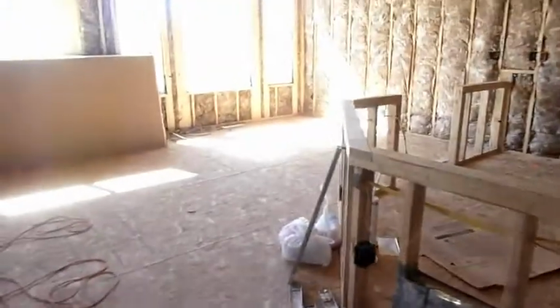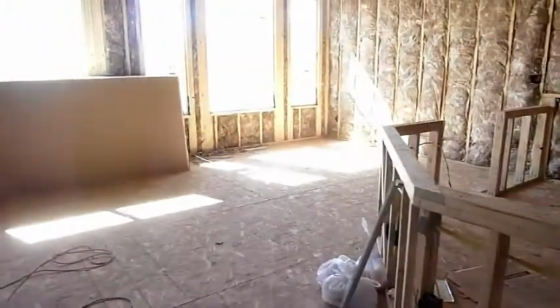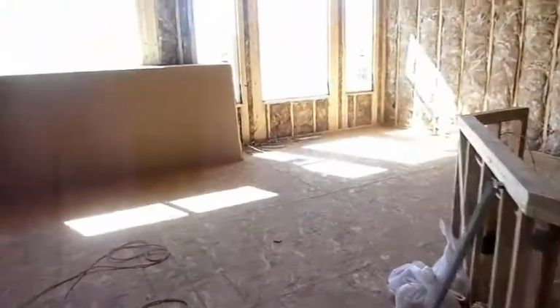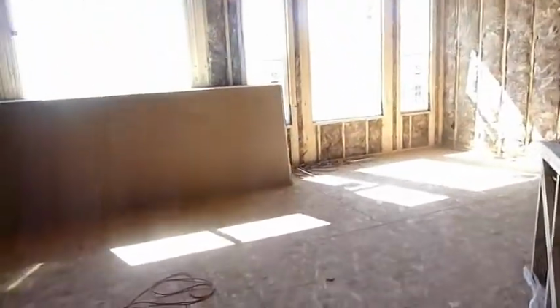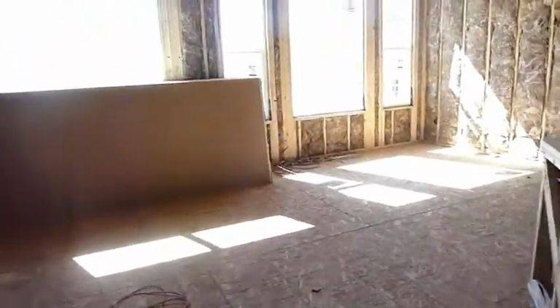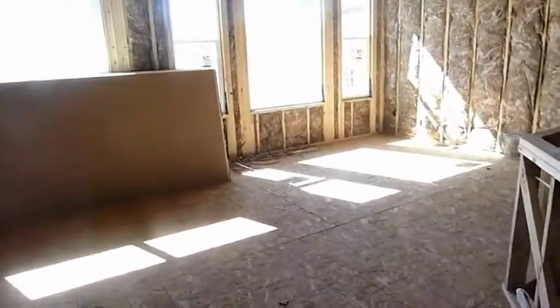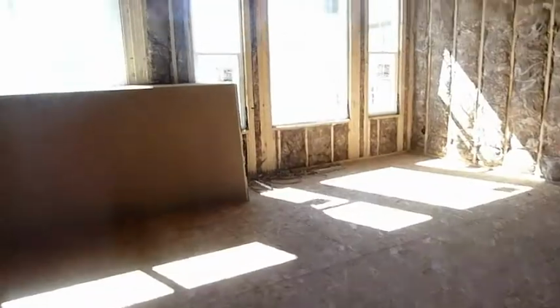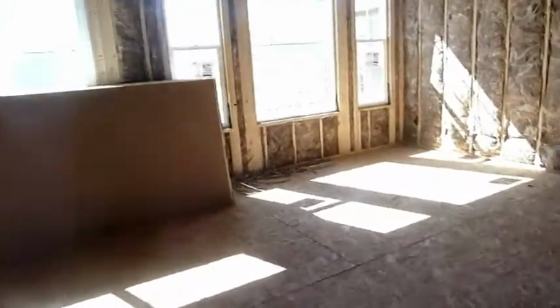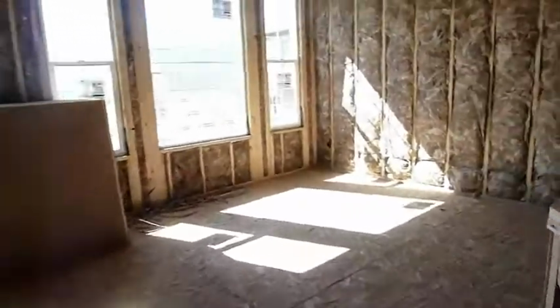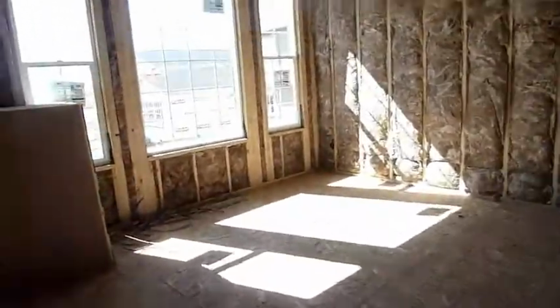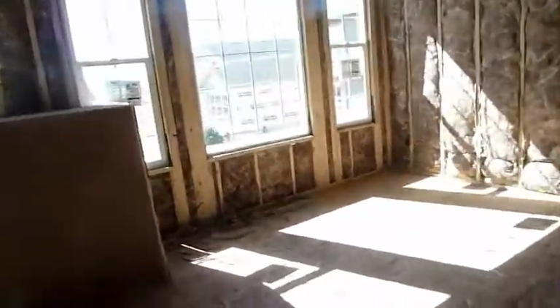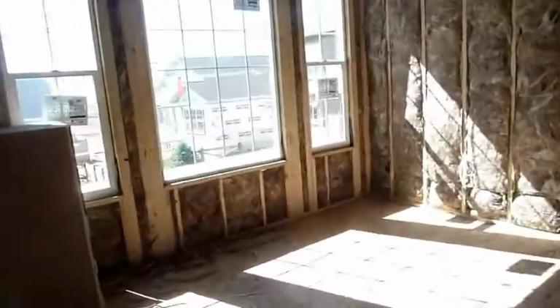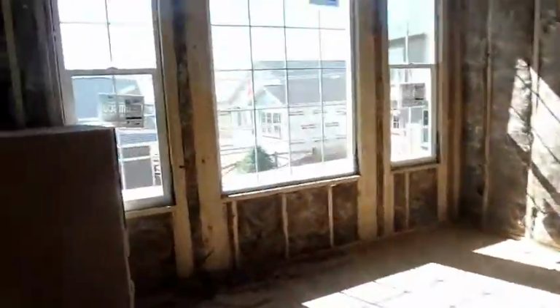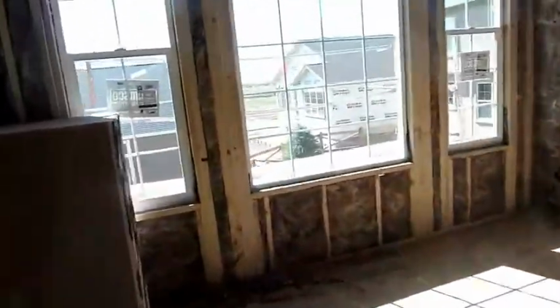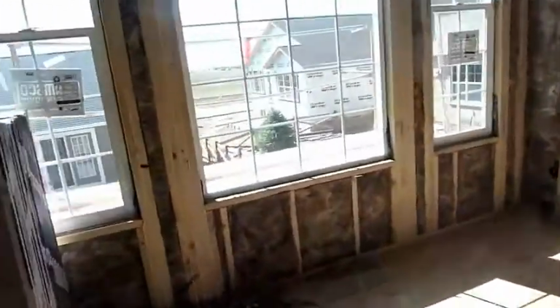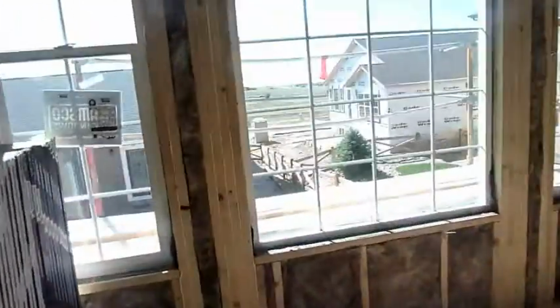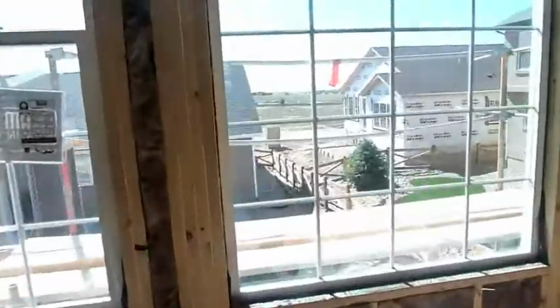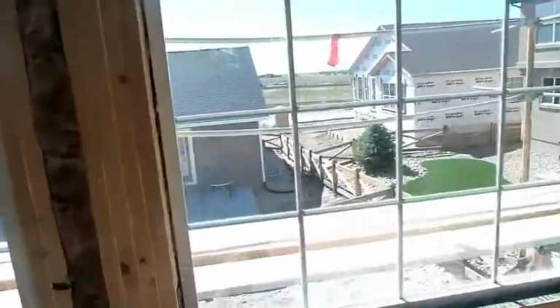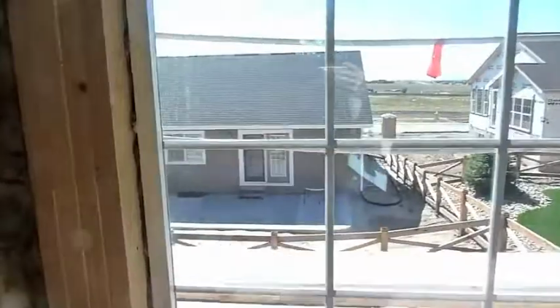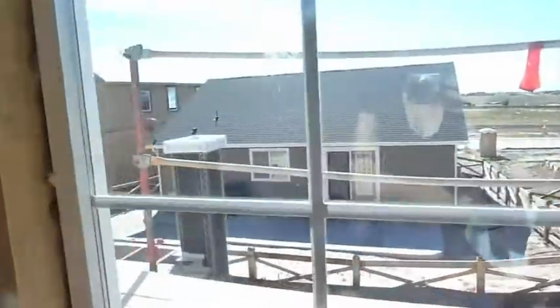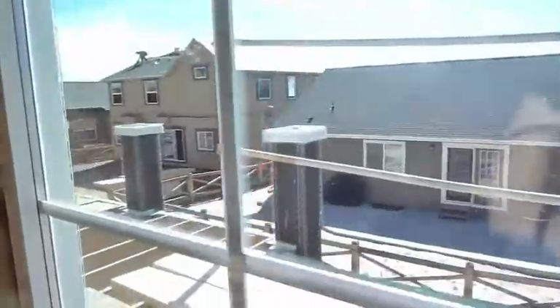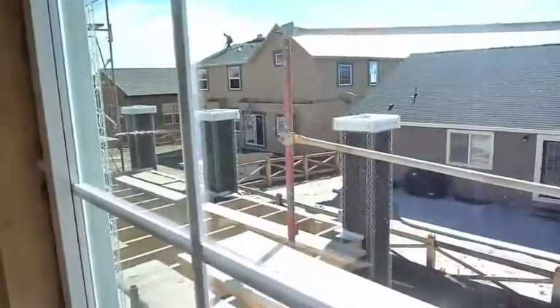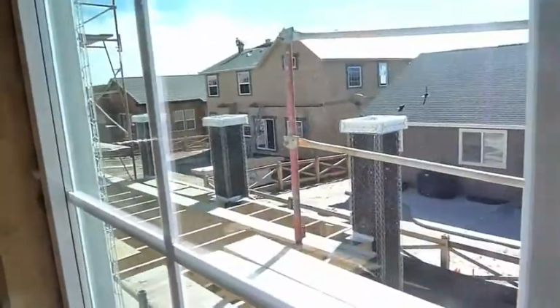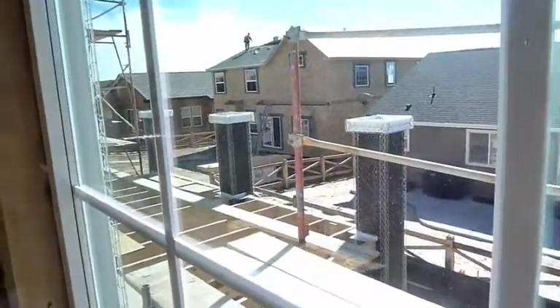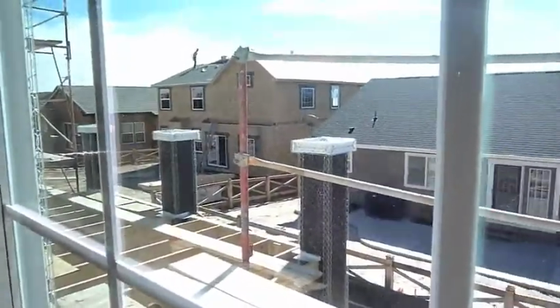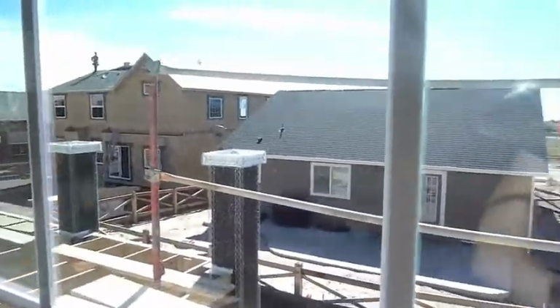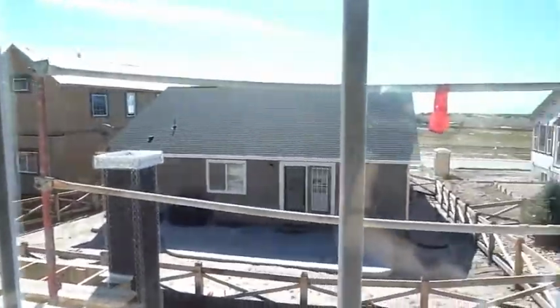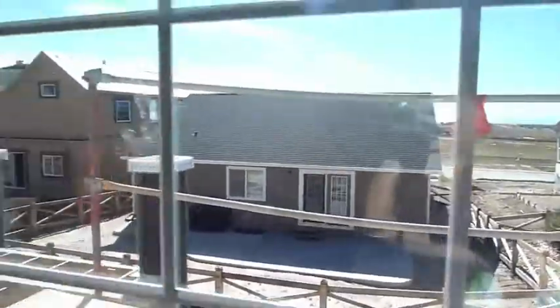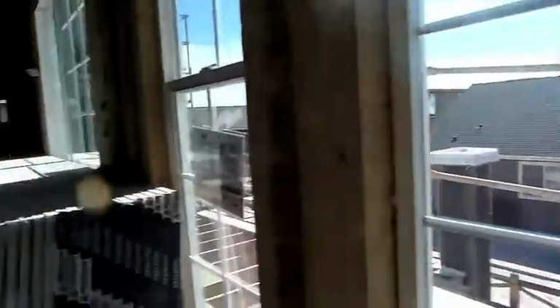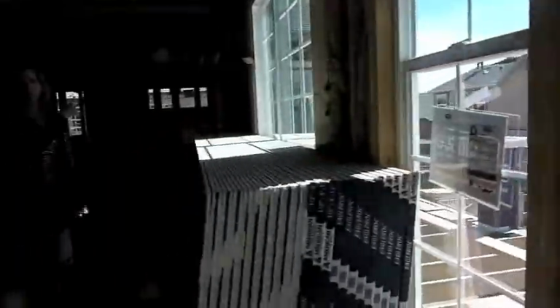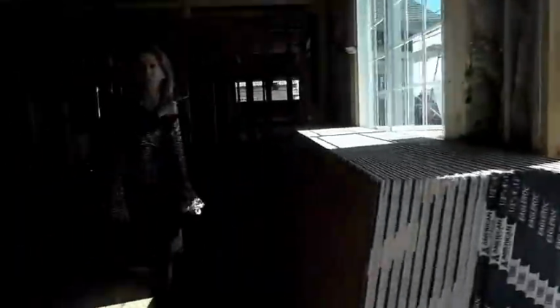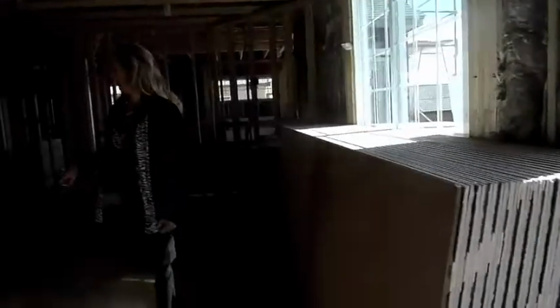It is a walkout, so there's a 10 by 16 track step-out window here. Door from the master bedroom that goes out to the deck.